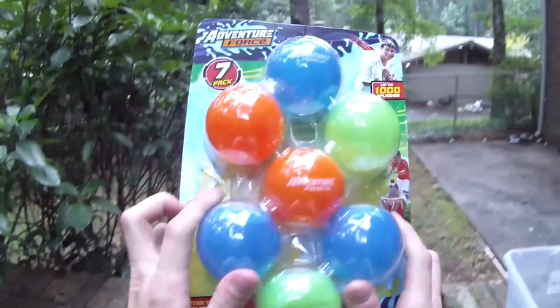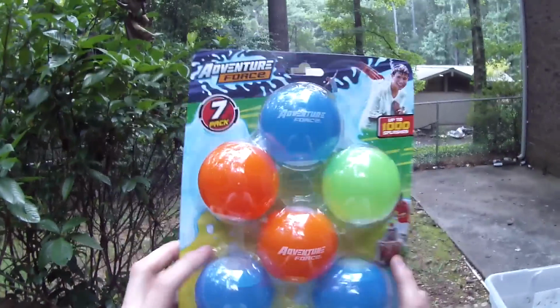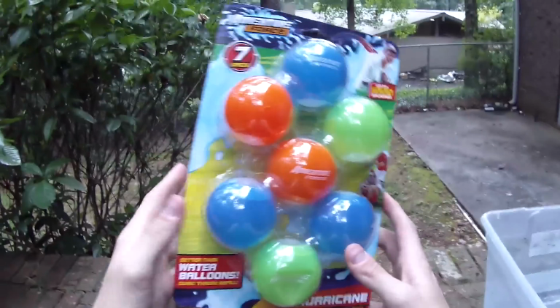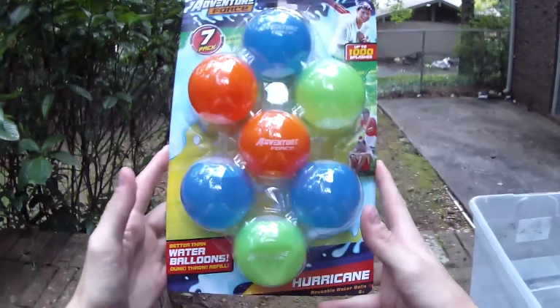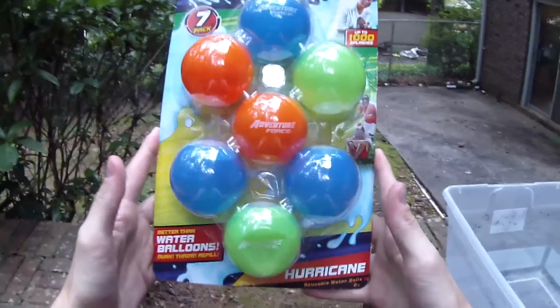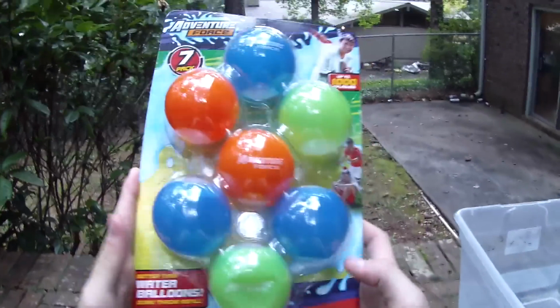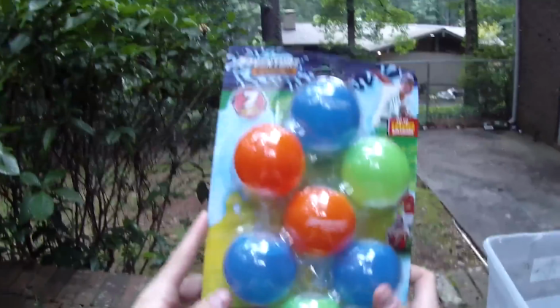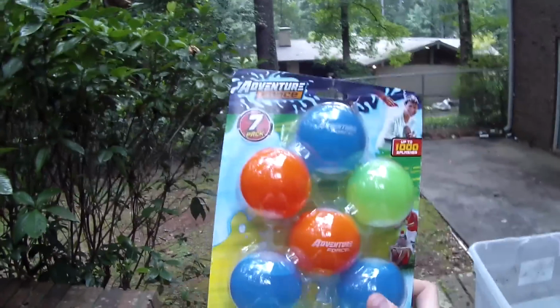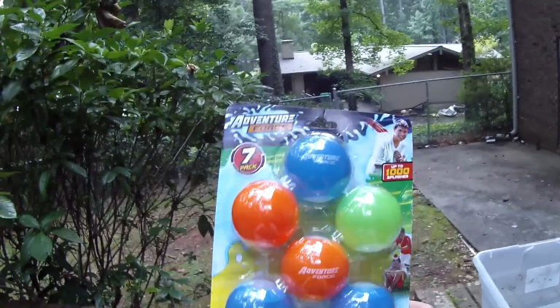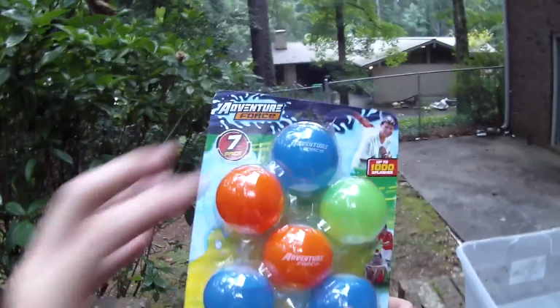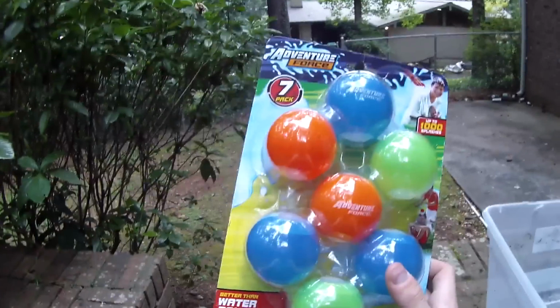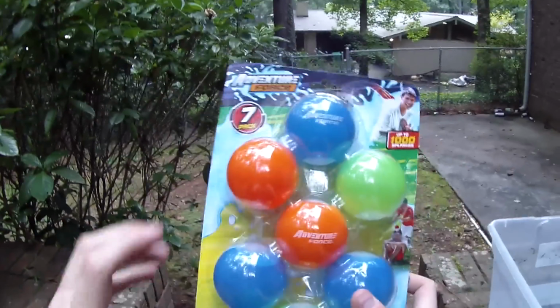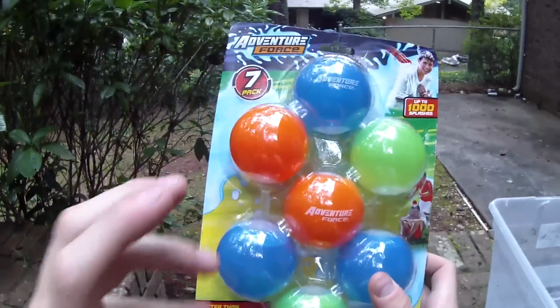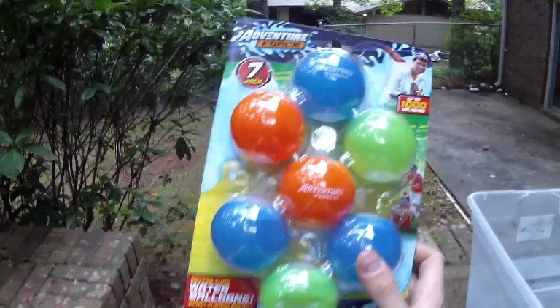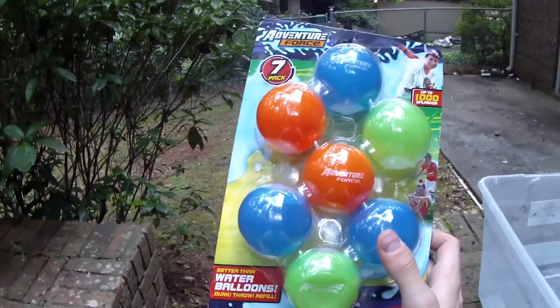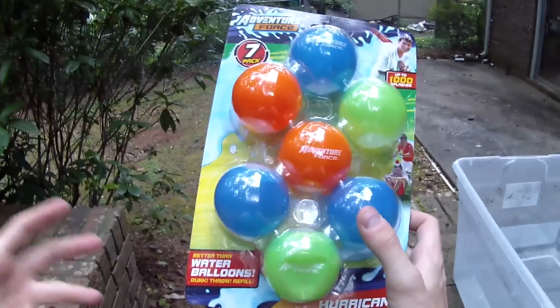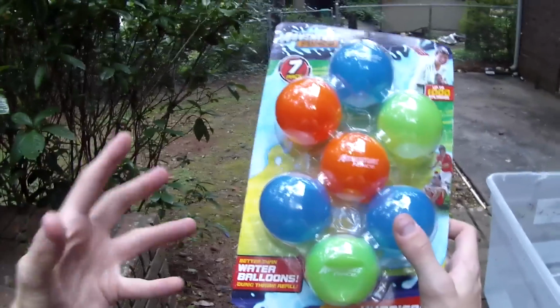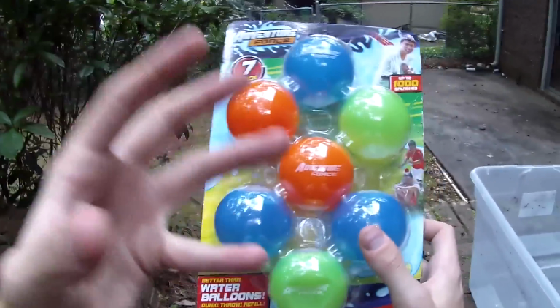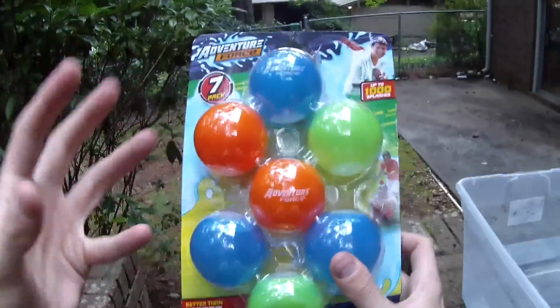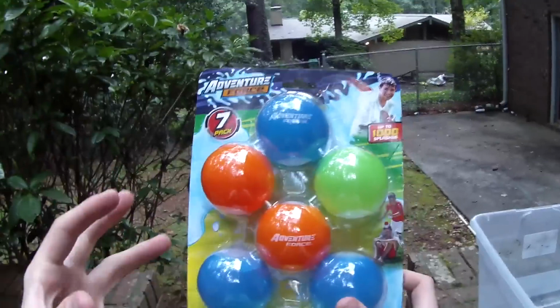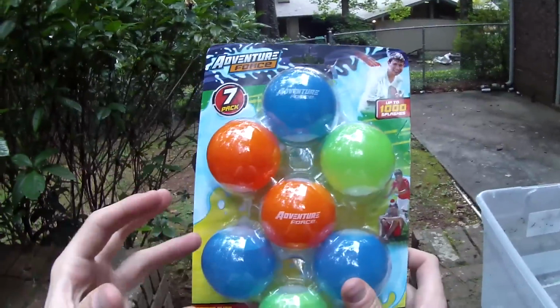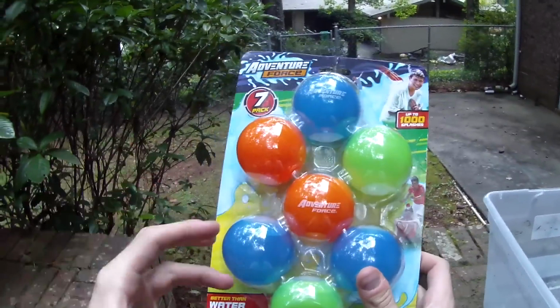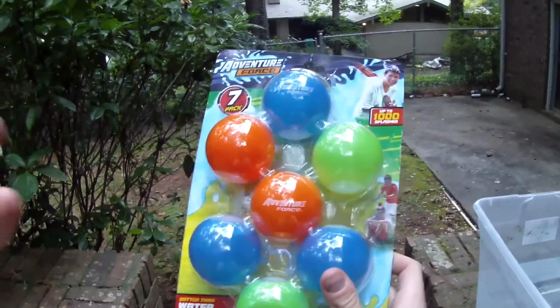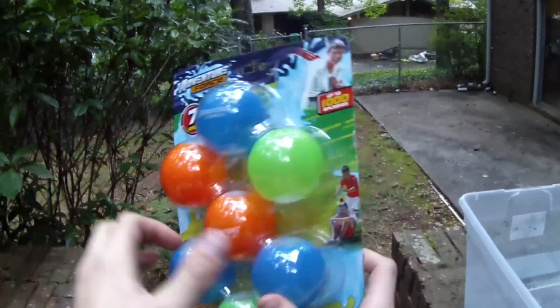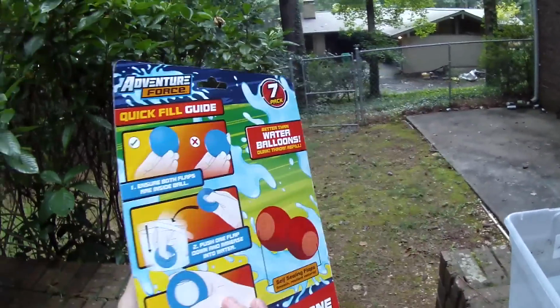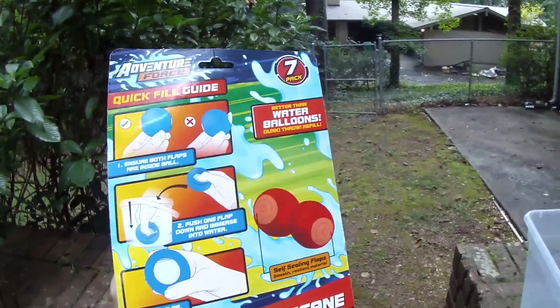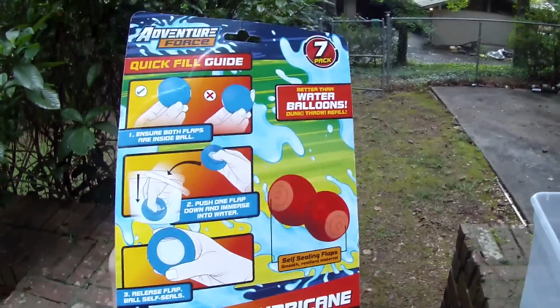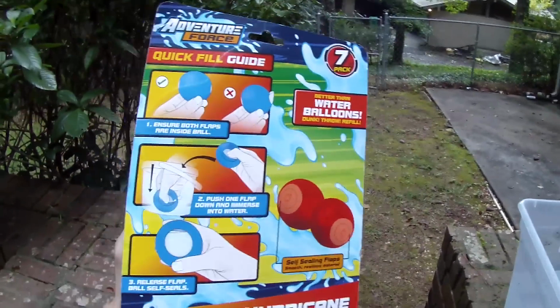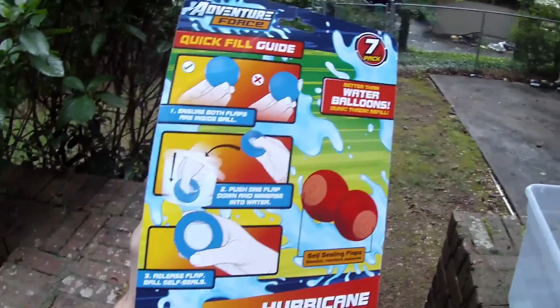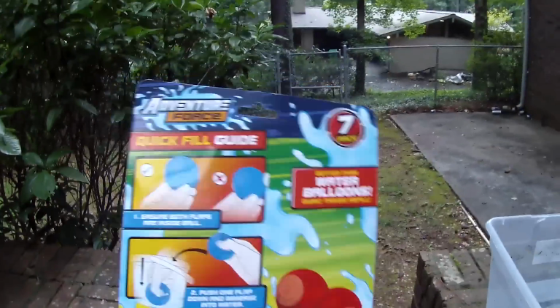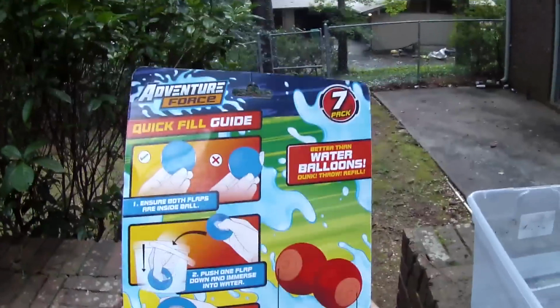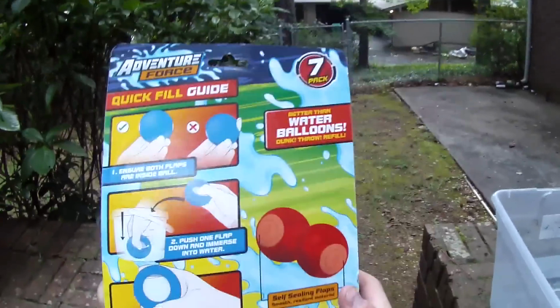What's up guys, this is the Adventure Force Hurricane Balloons. These are a seven pack of reusable water balloons, and I know that just sounds absolutely crazy because water balloons are something that are tedious to fill, and then you throw them and they explode and they're done.